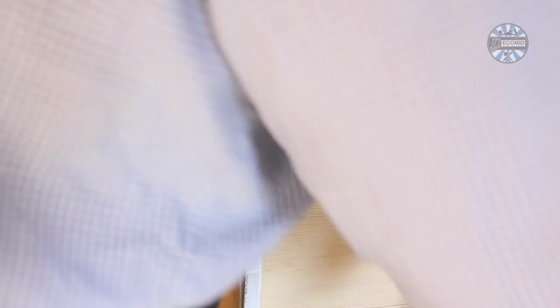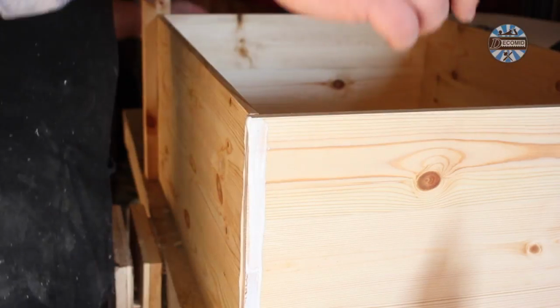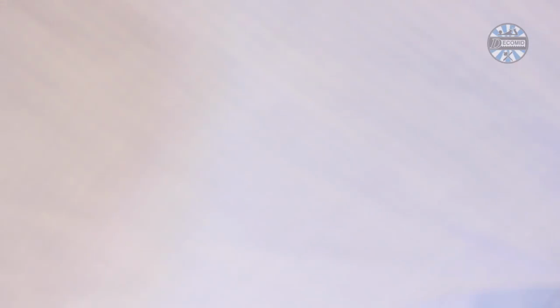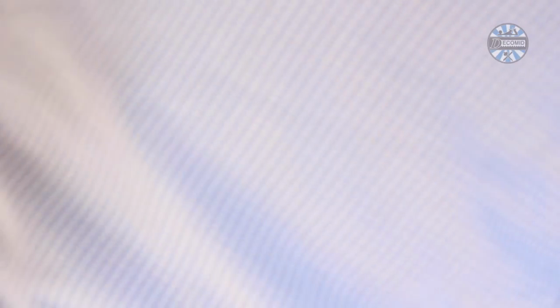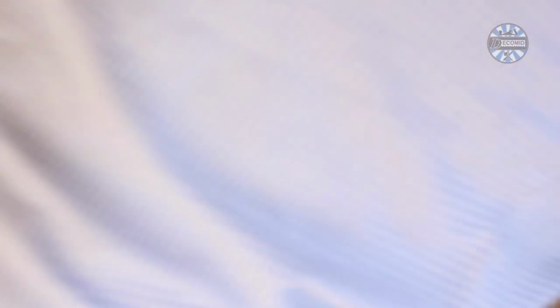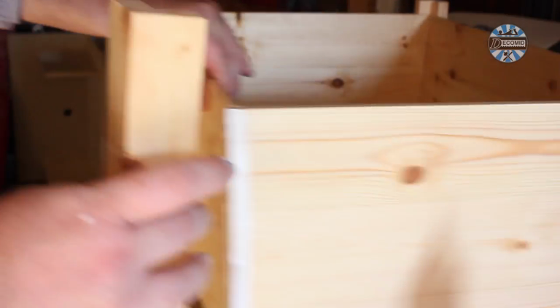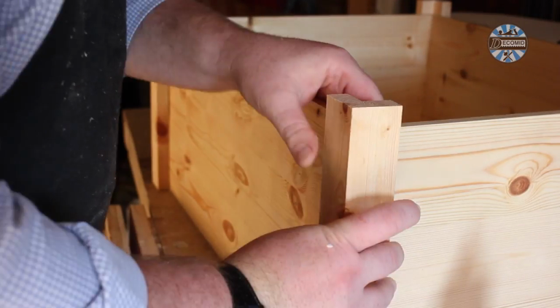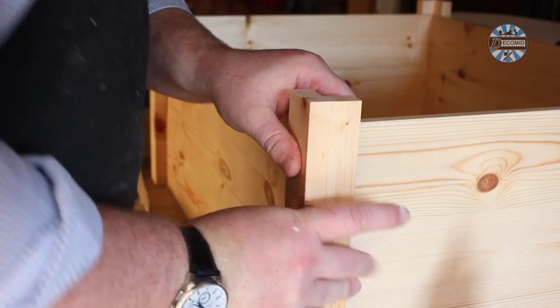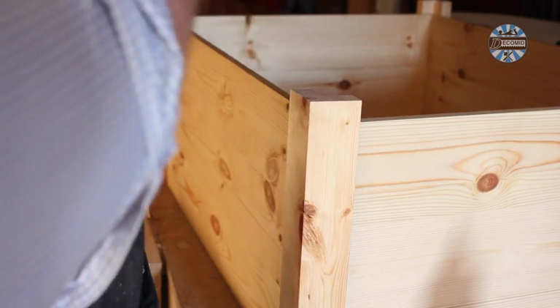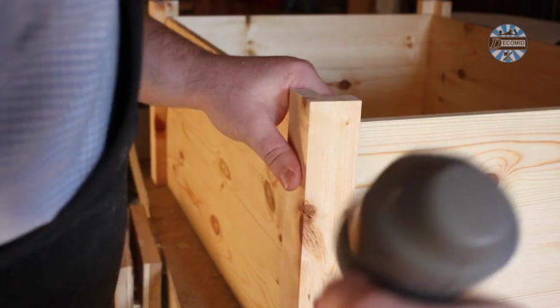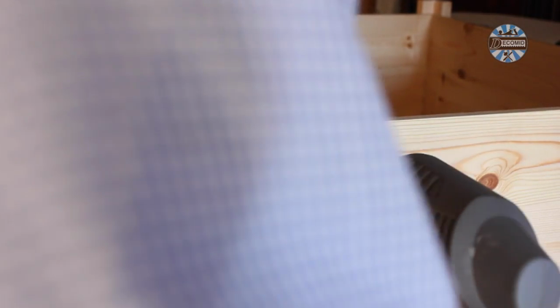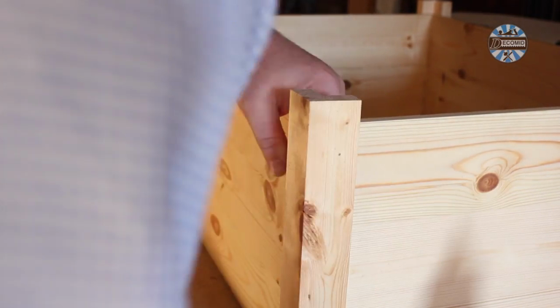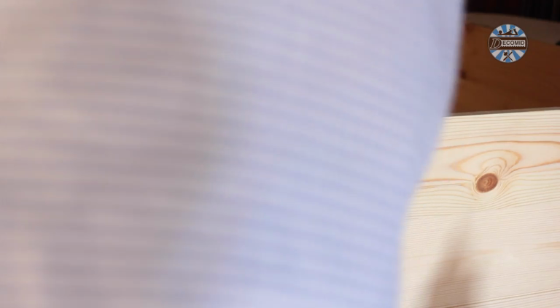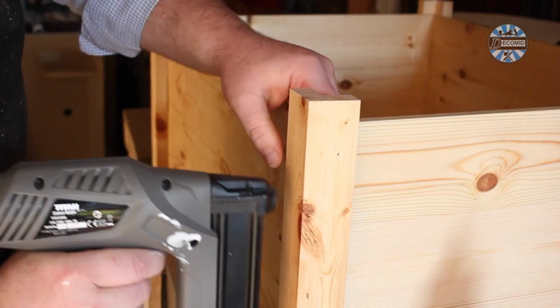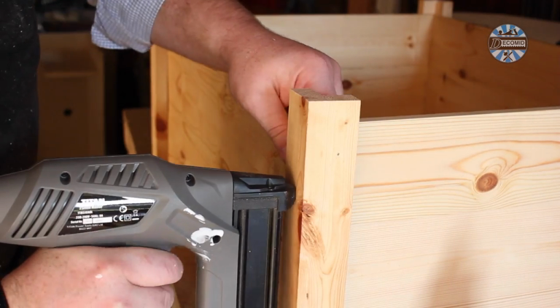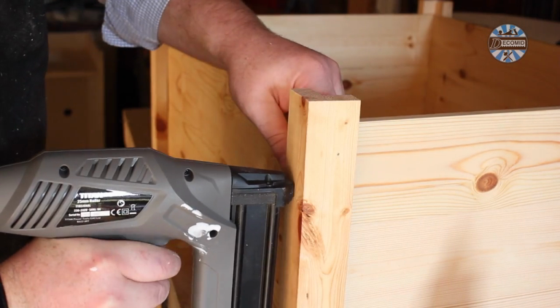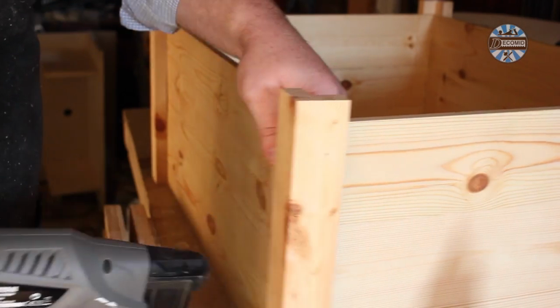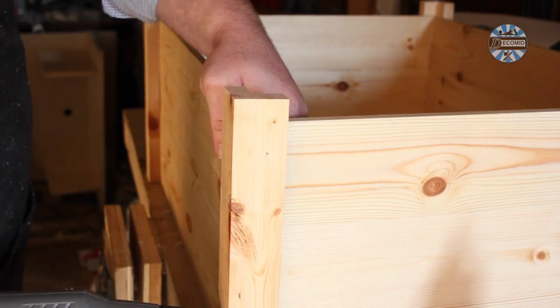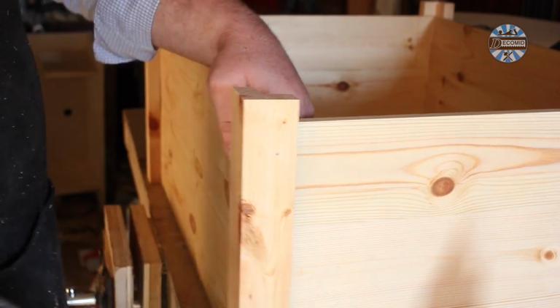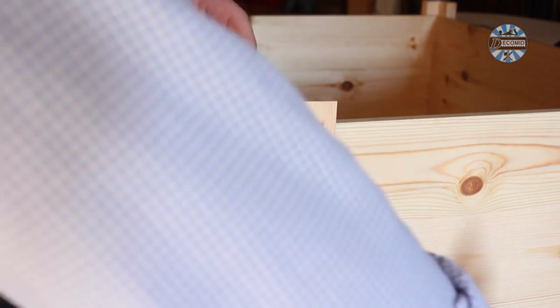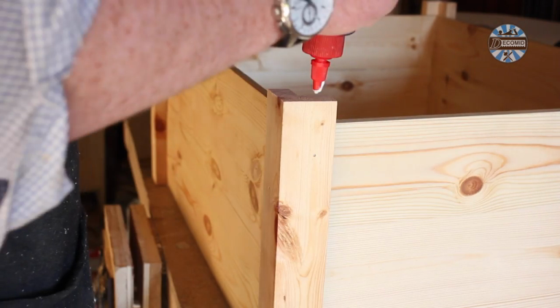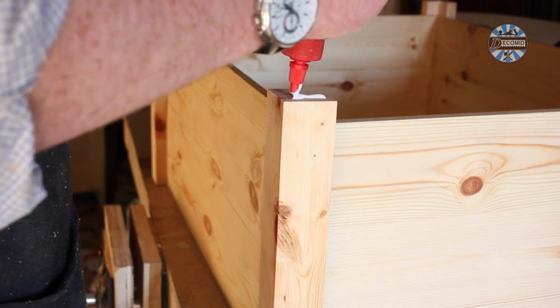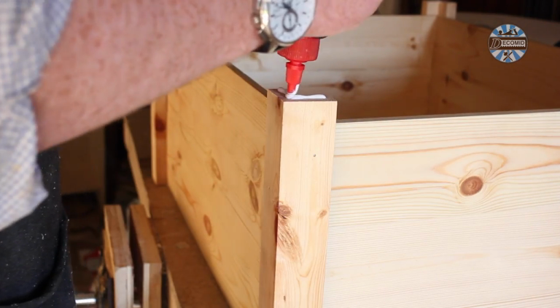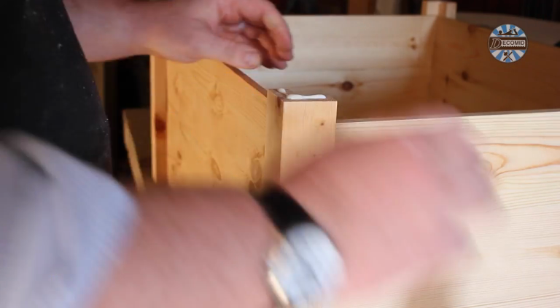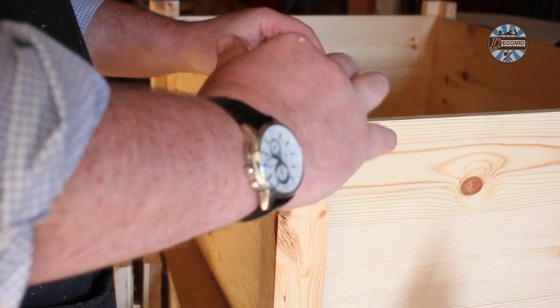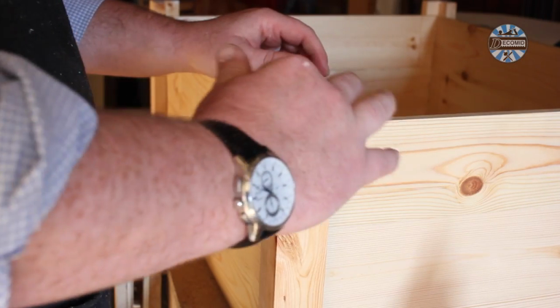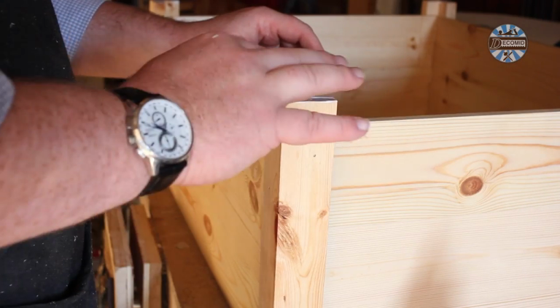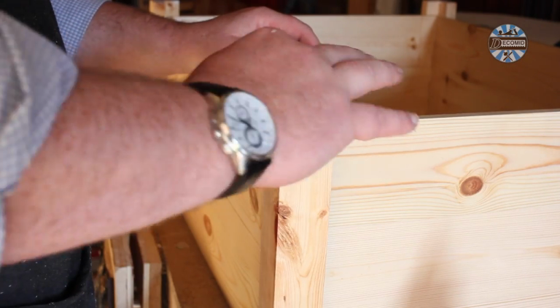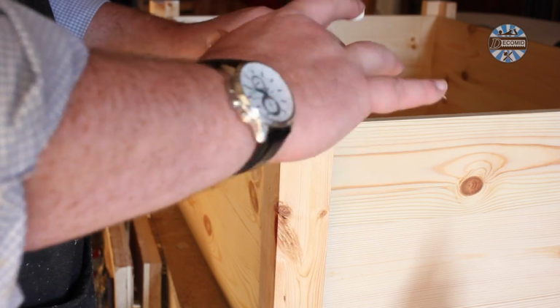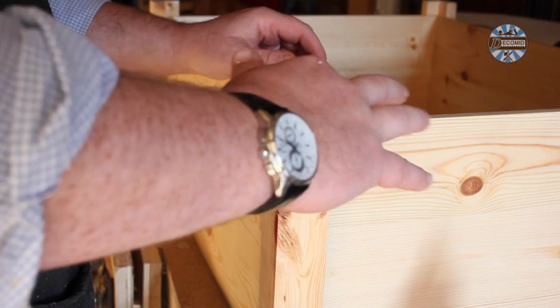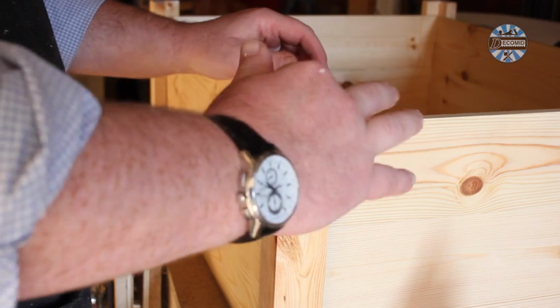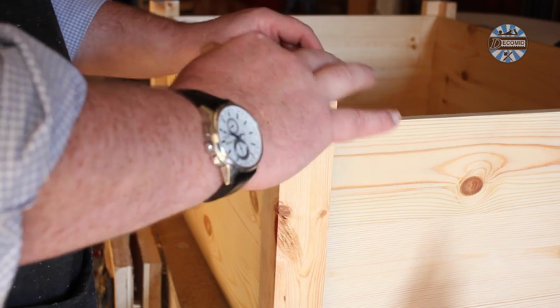I love gluing up. It's a great feeling on the fingertips. I sealed the bottoms of the legs with glue to prevent water ingress and rot in use.